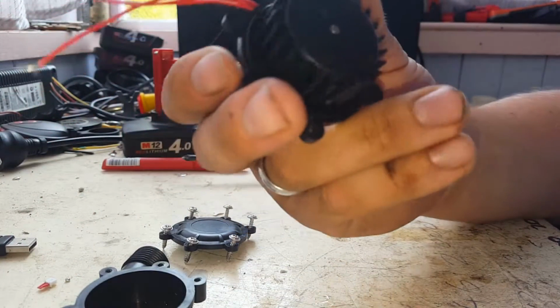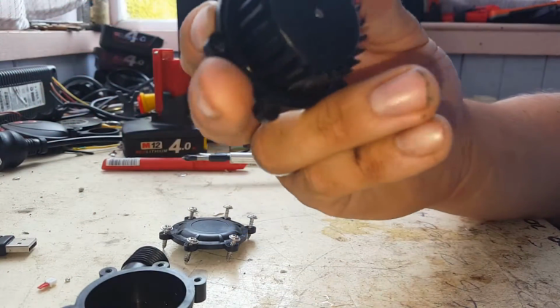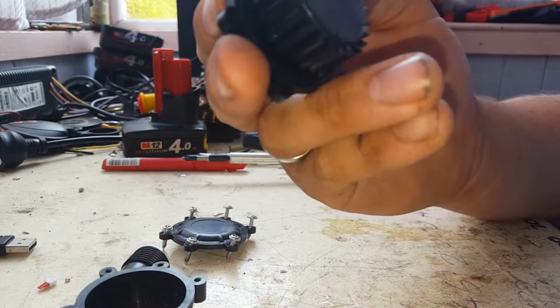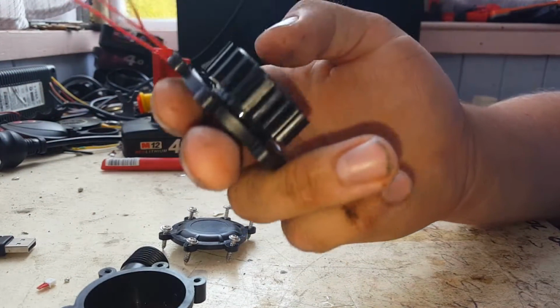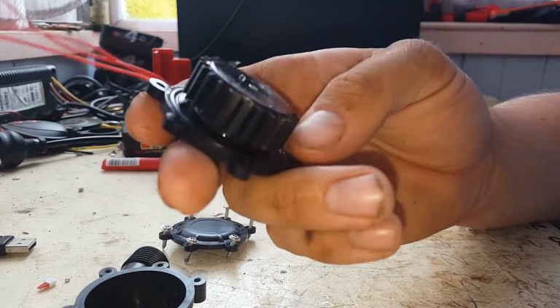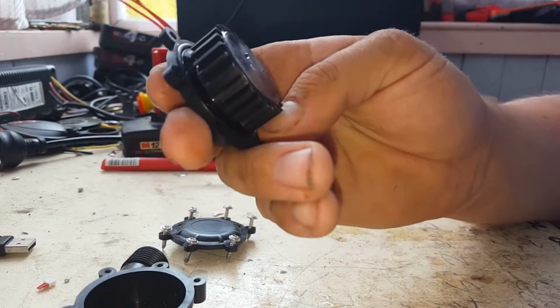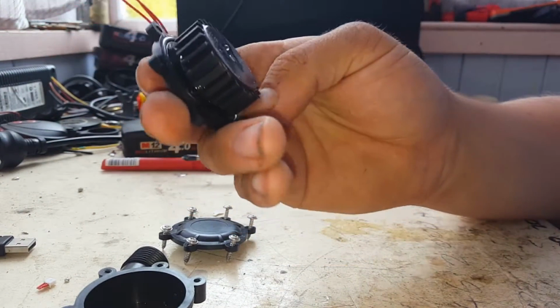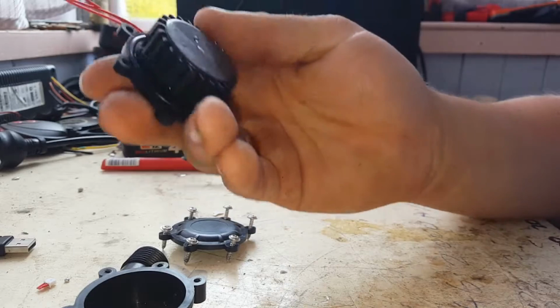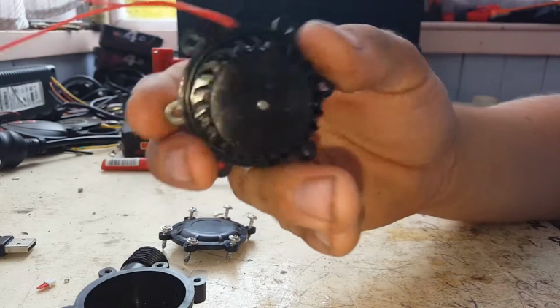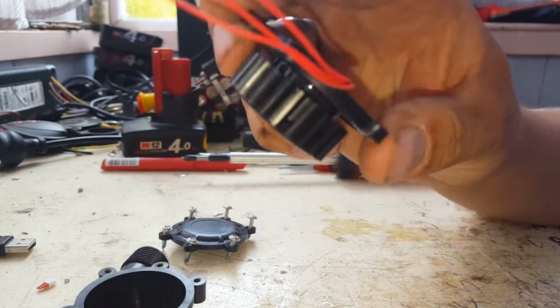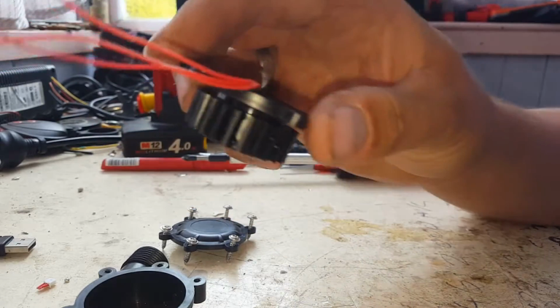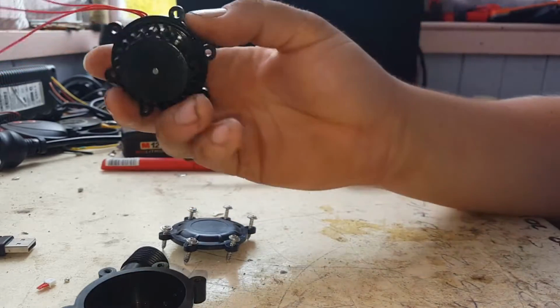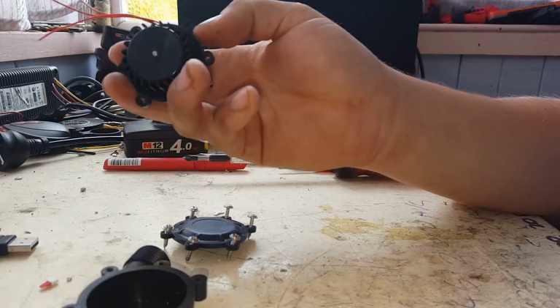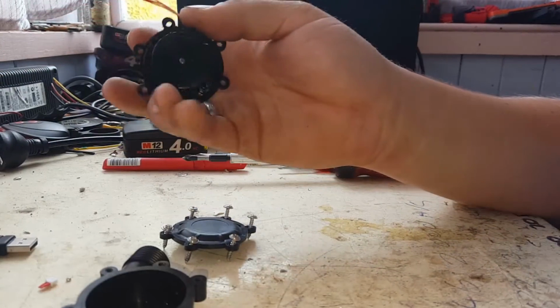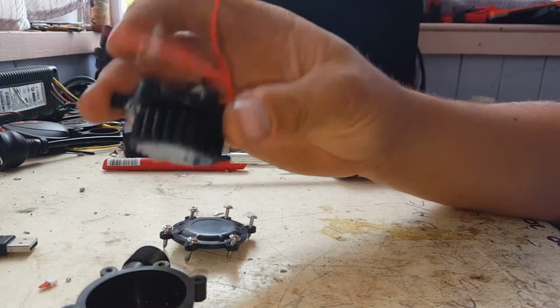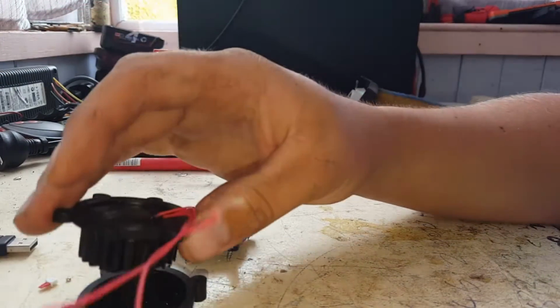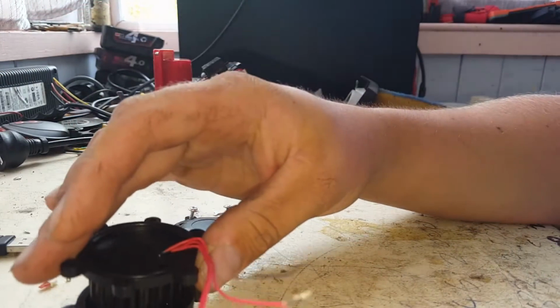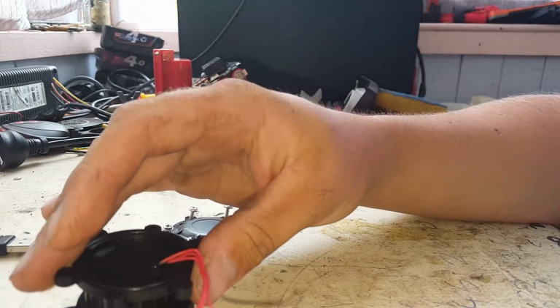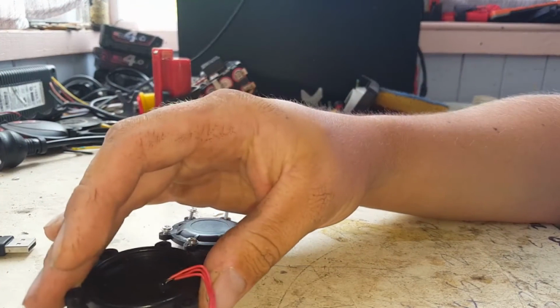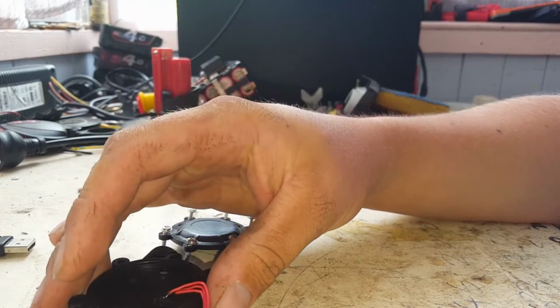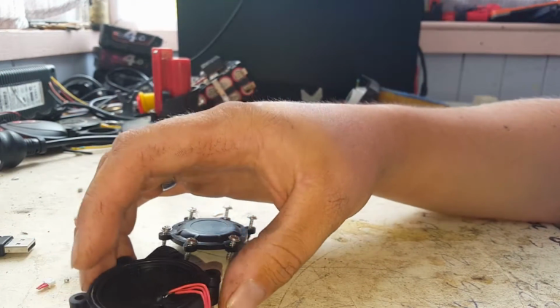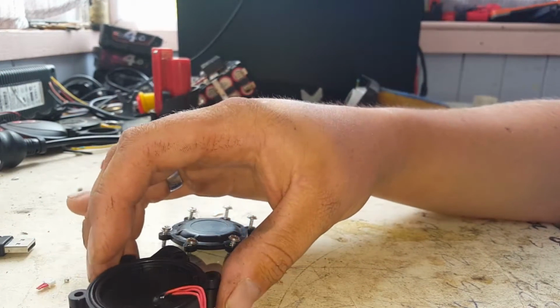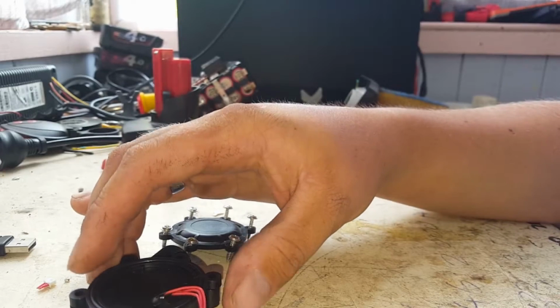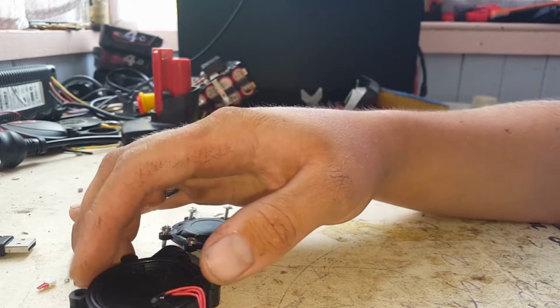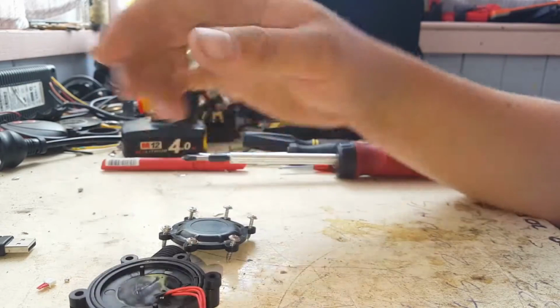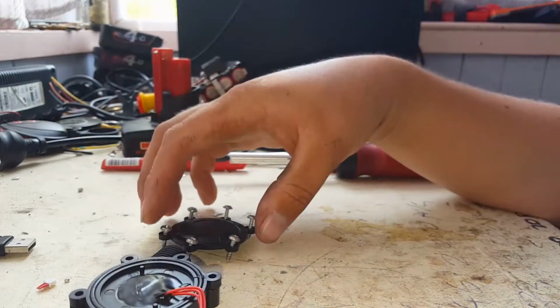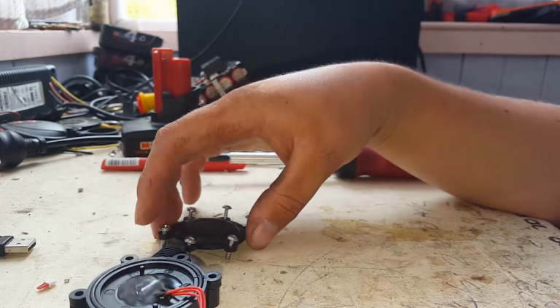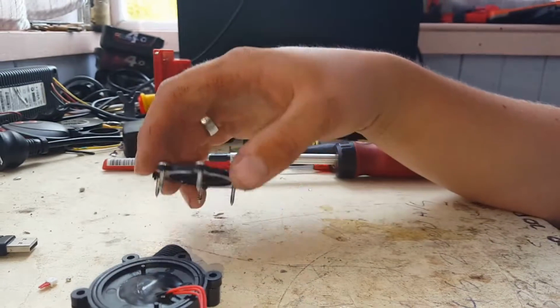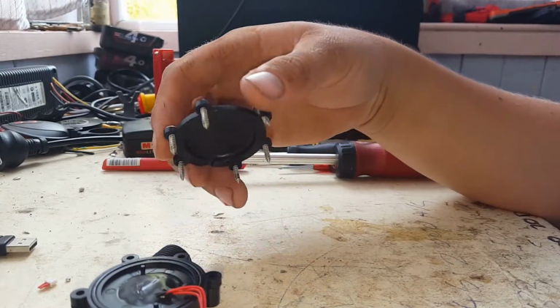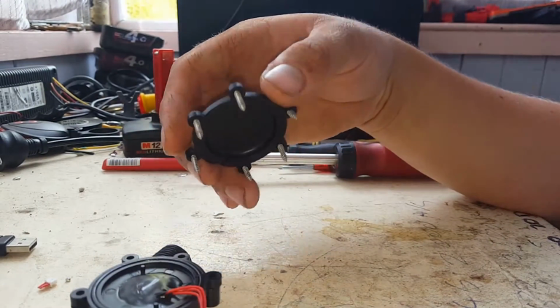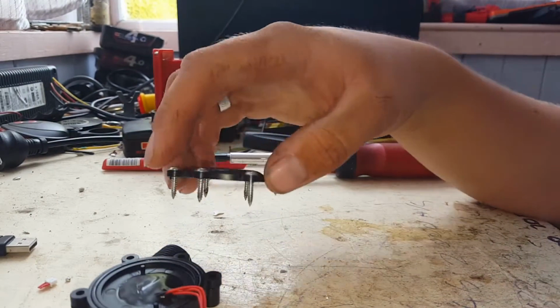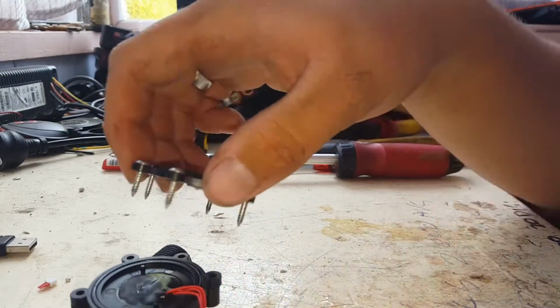Pretty happy with the way it sealed — it certainly didn't leak or anything when we were testing it. Goes together fairly easily.